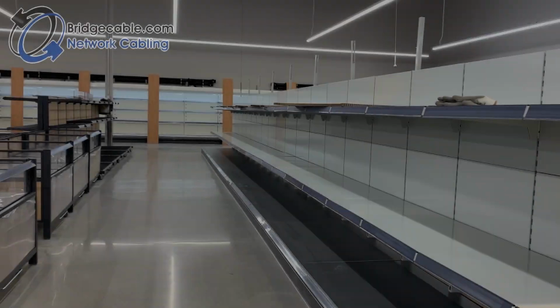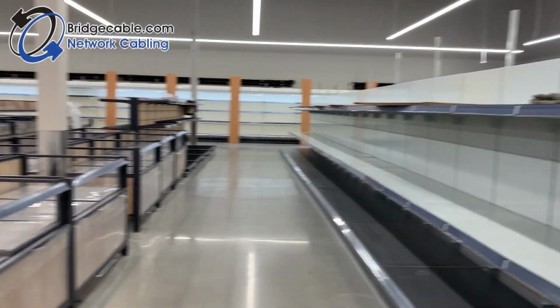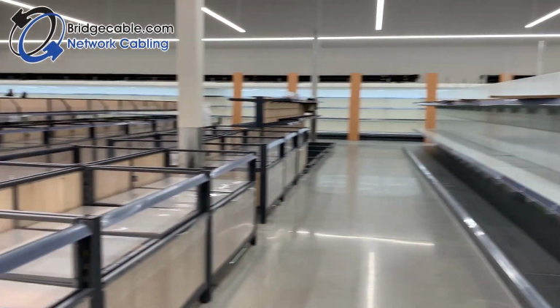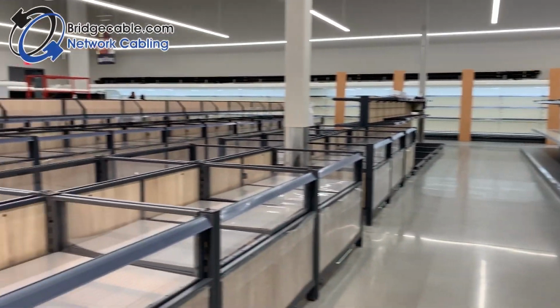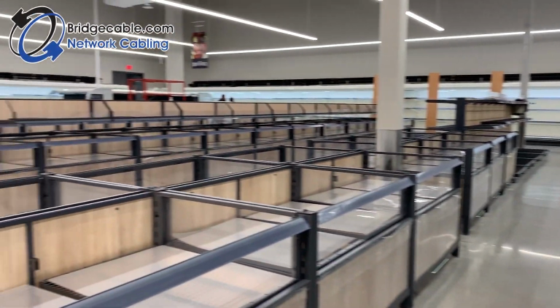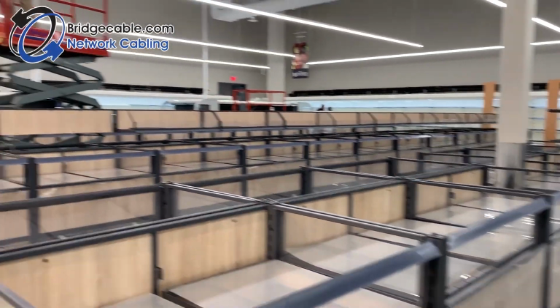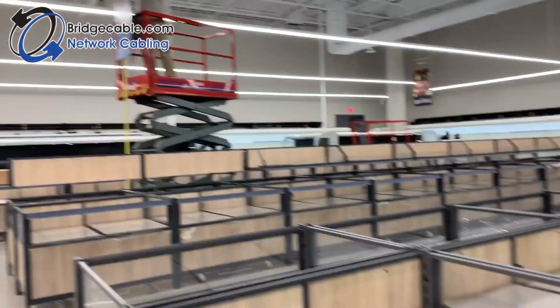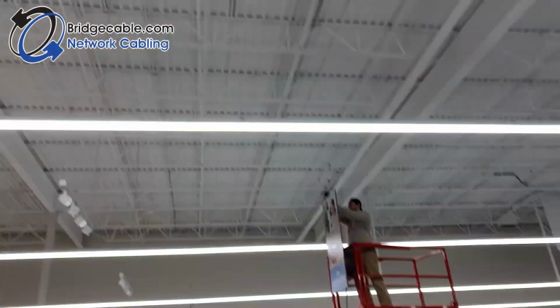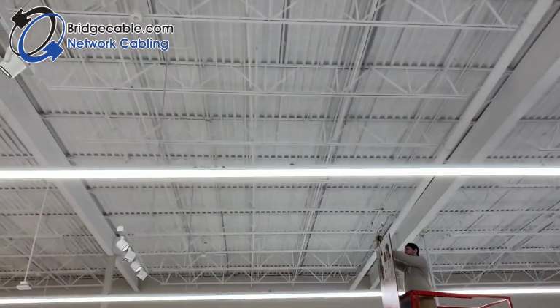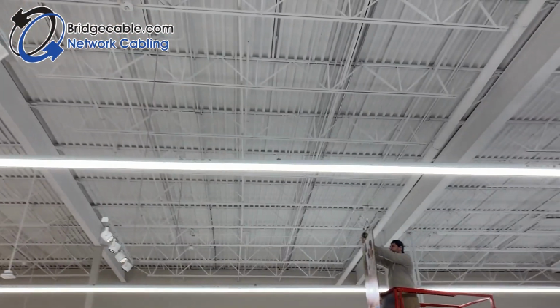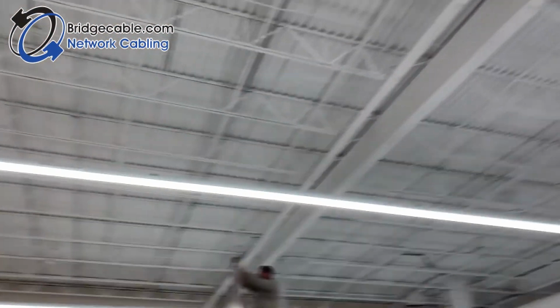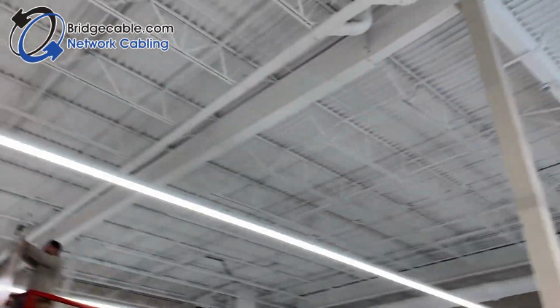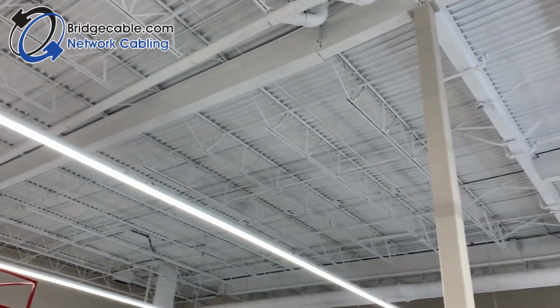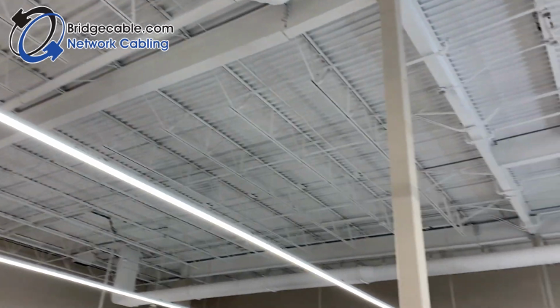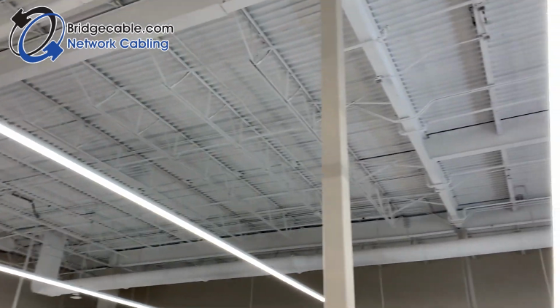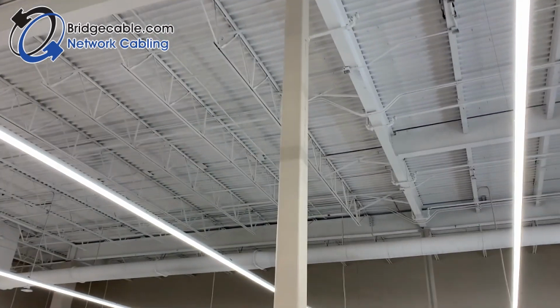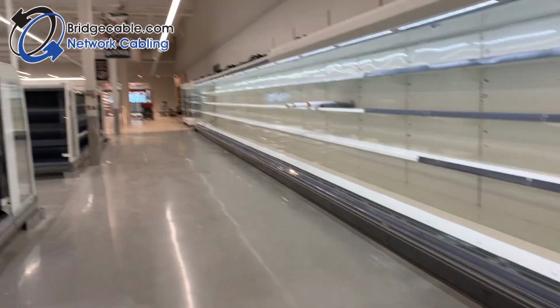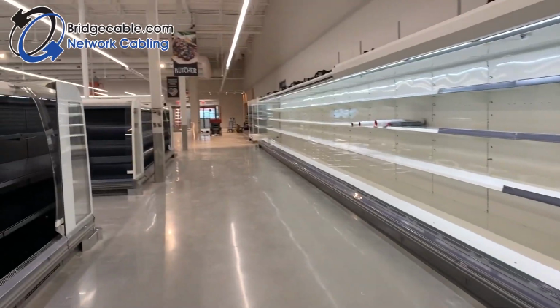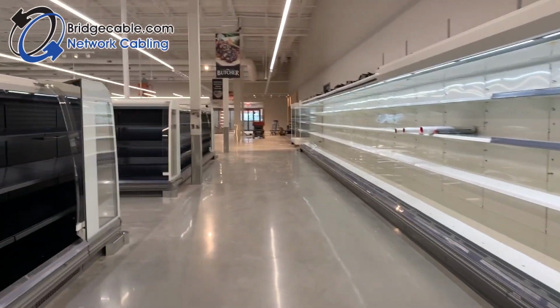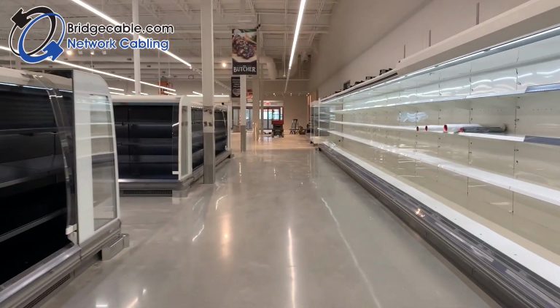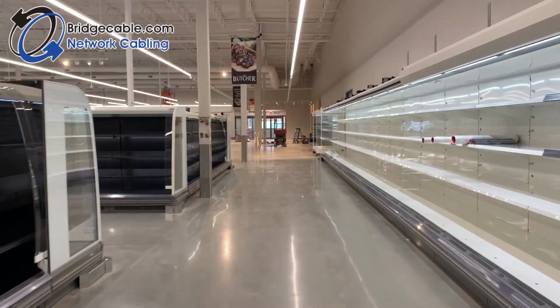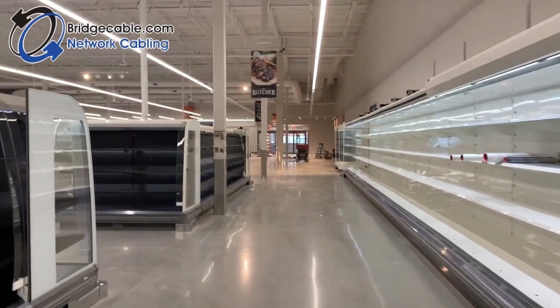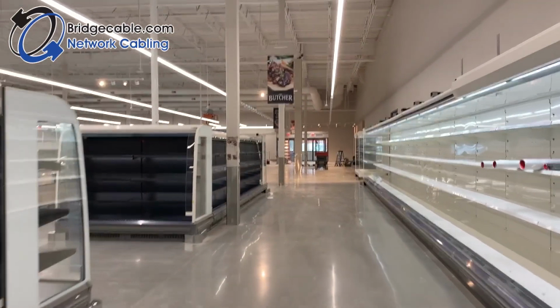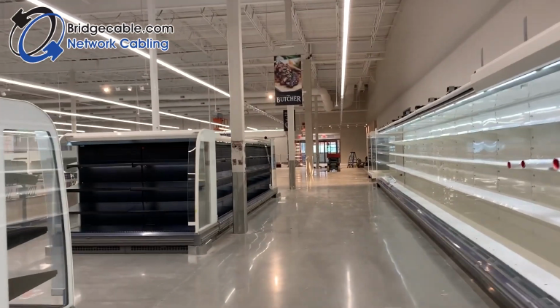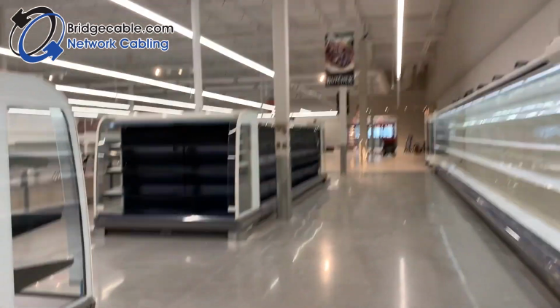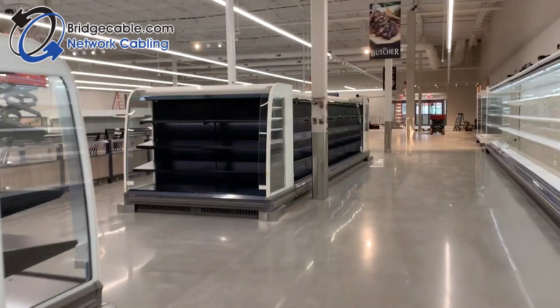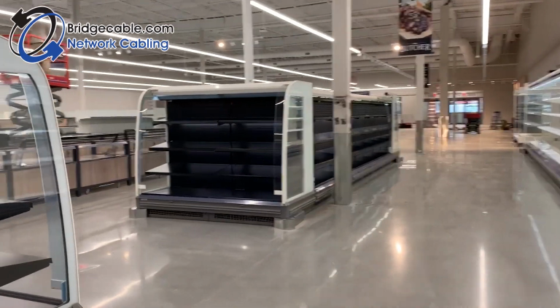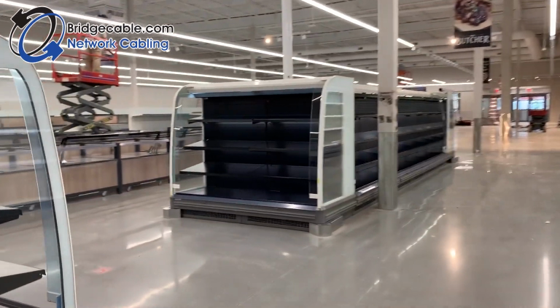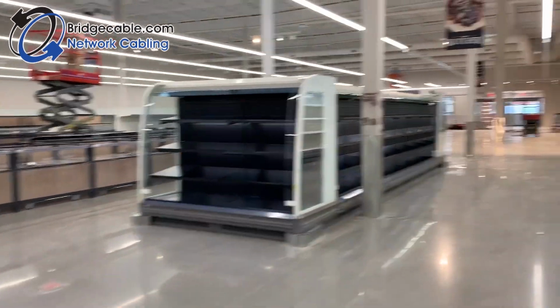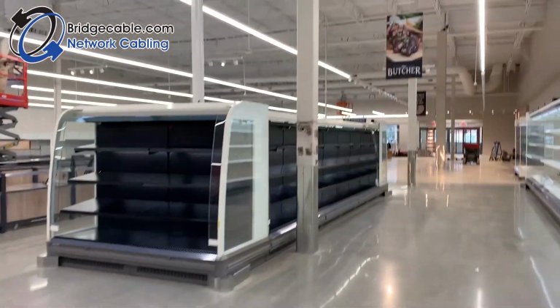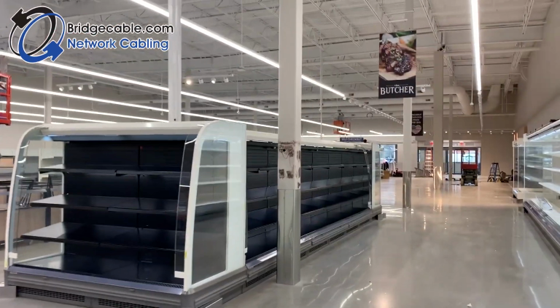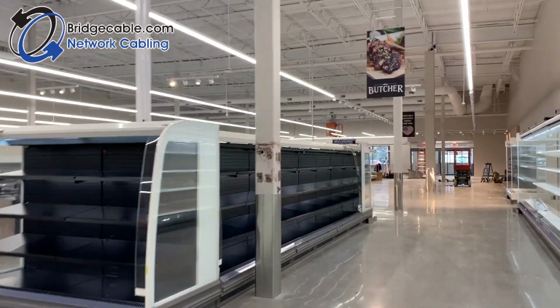Thank you for stopping by Bridge Cable's YouTube channel. As always, don't forget to ring the bell and subscribe. Today we are going to show you around a supermarket rollout that we have been working on.